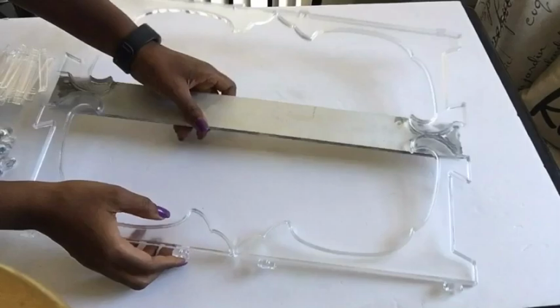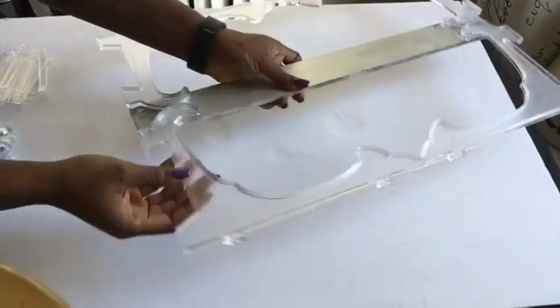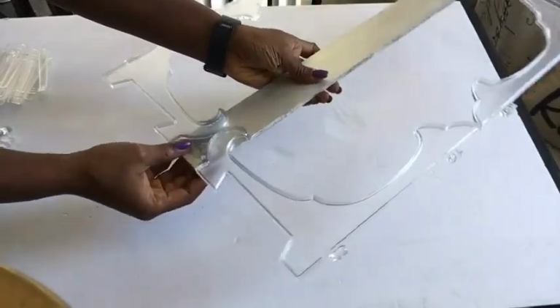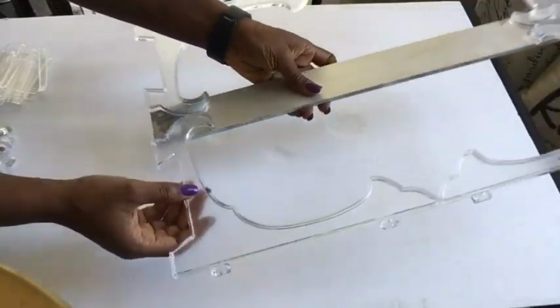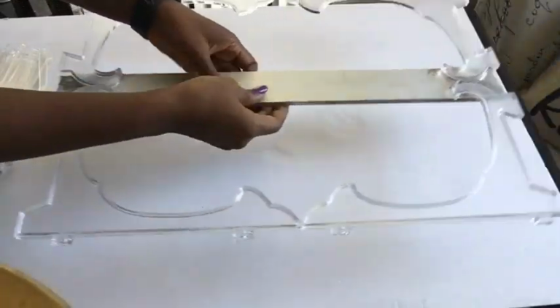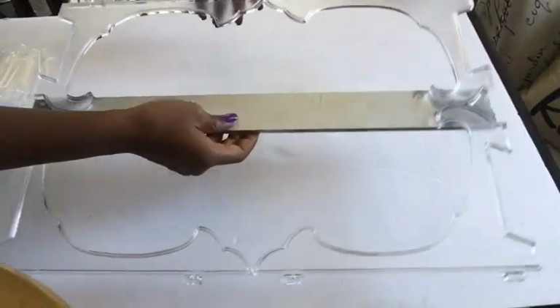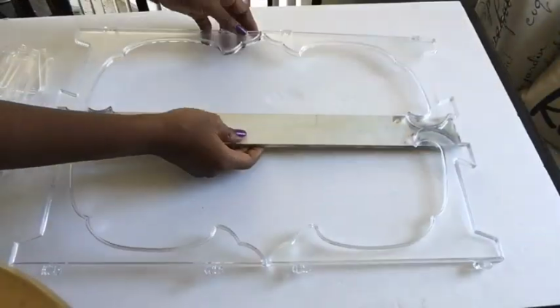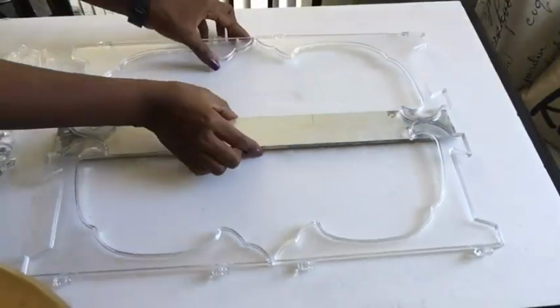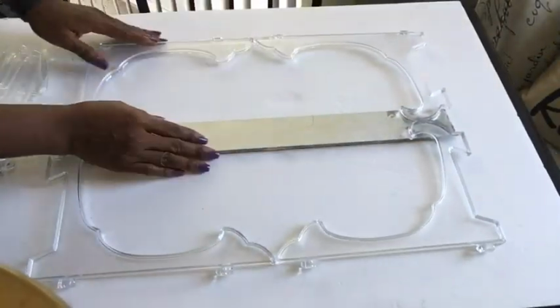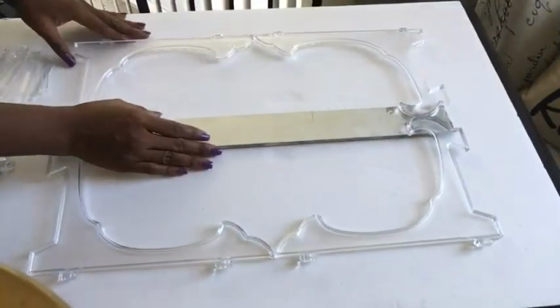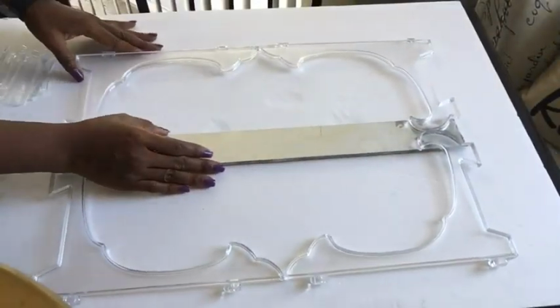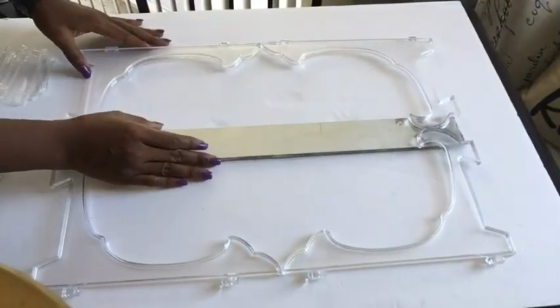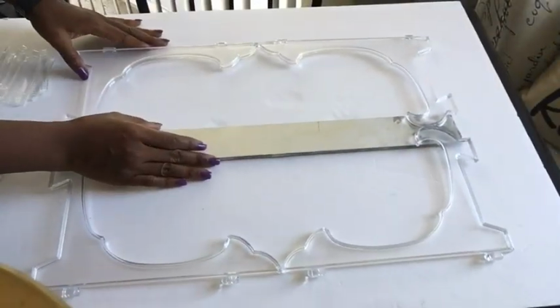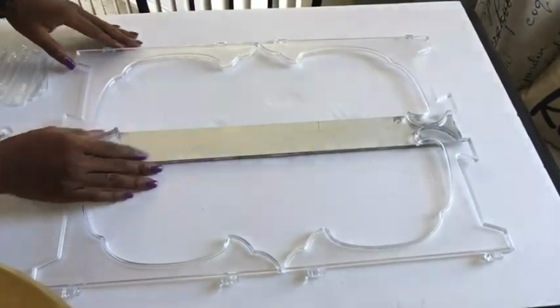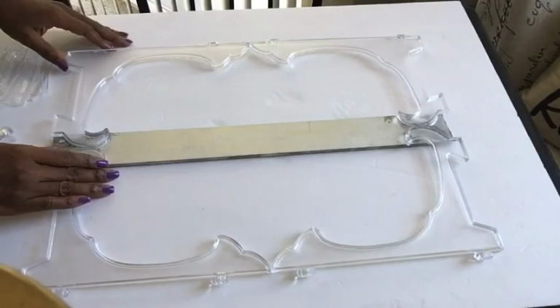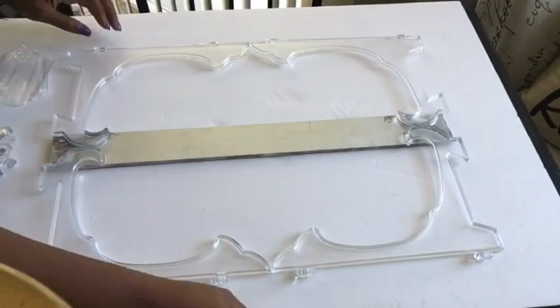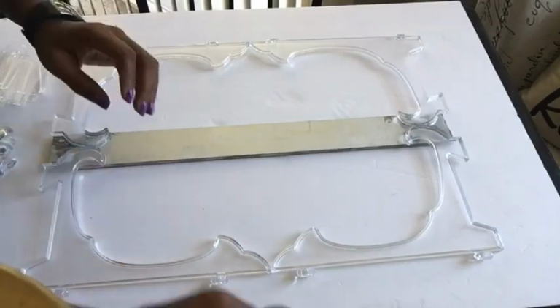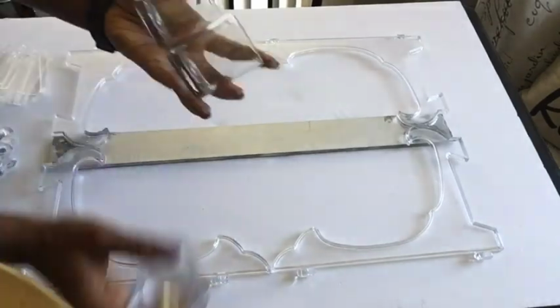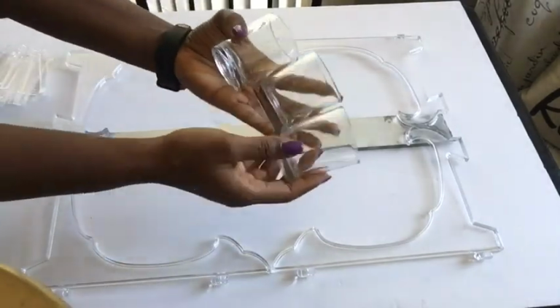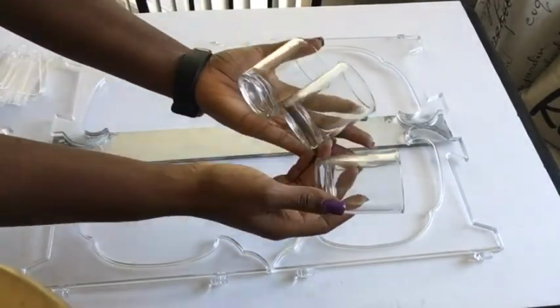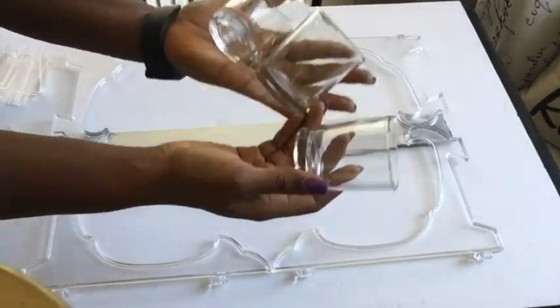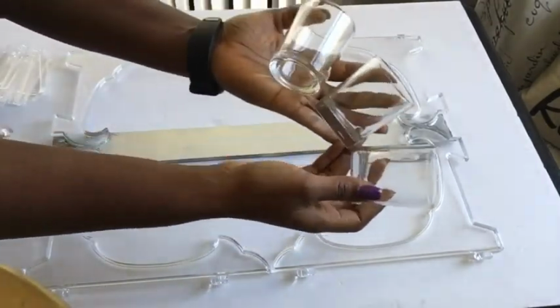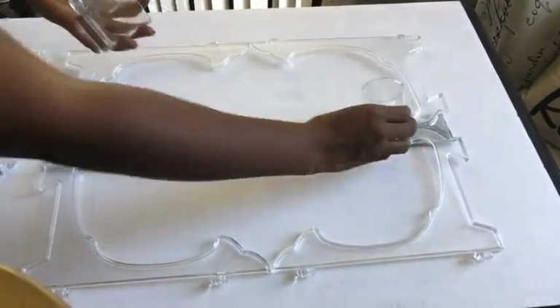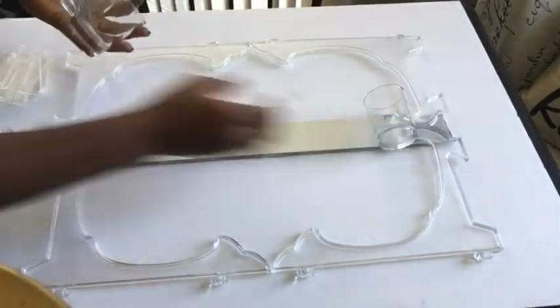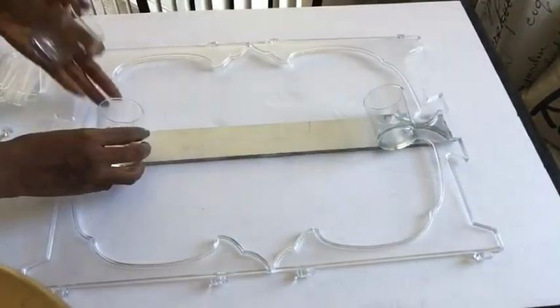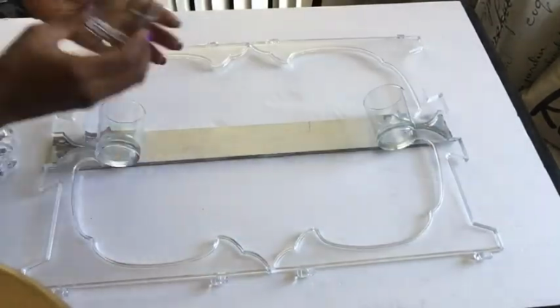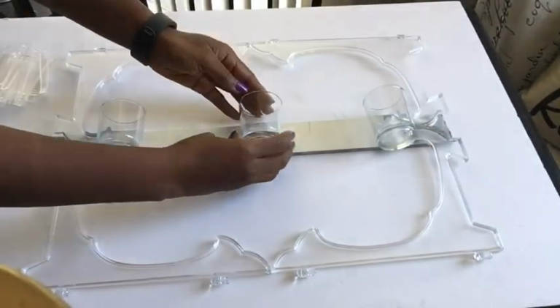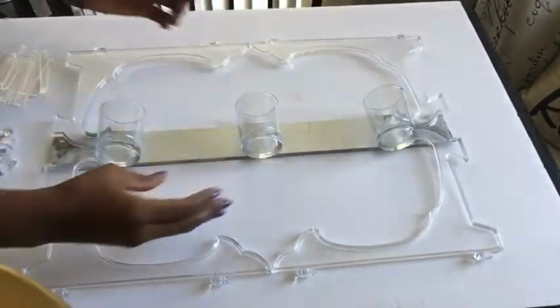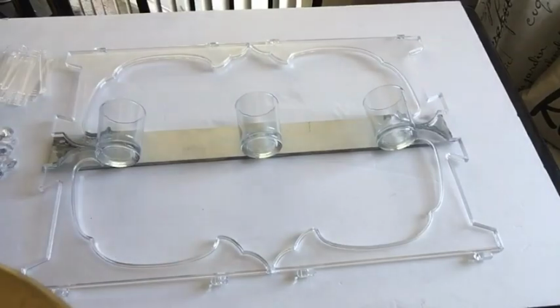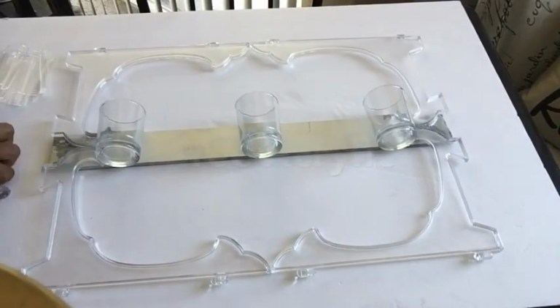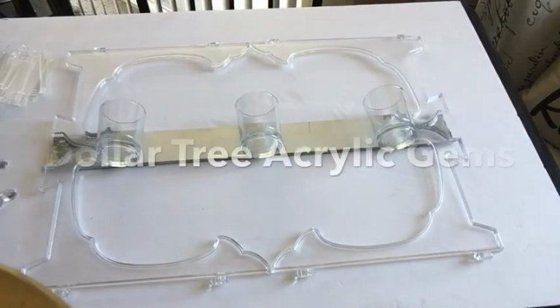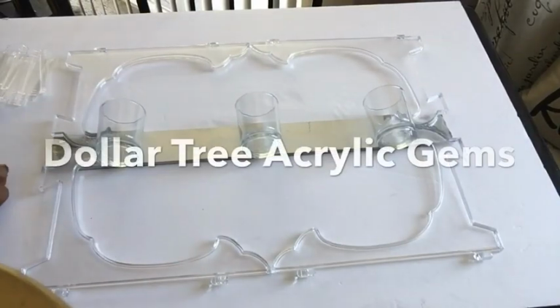I tried making both sides dark but it didn't really come out as dark as I want, but I'll just leave it like that. So we pick out three tea light candle holders and place them and glue them down.